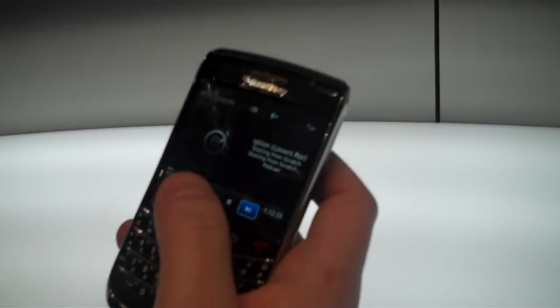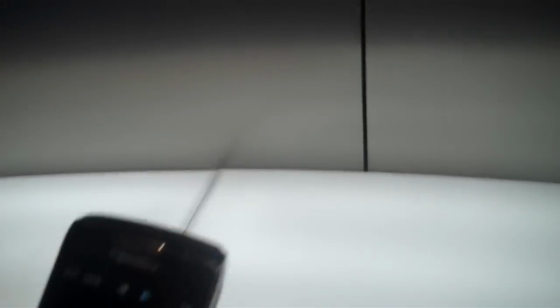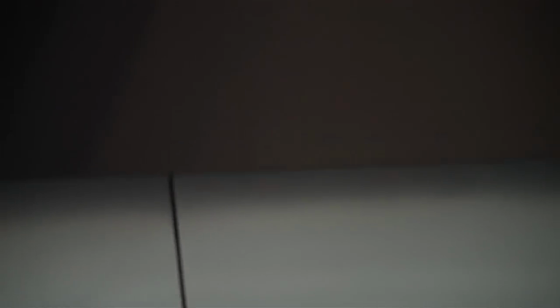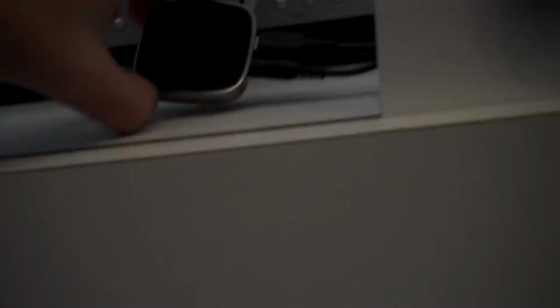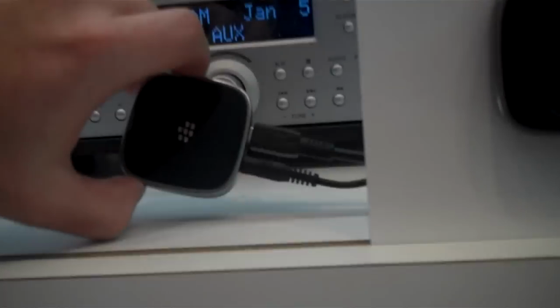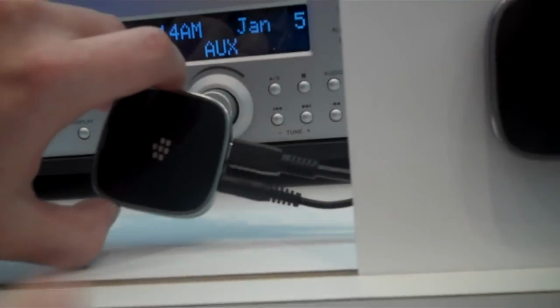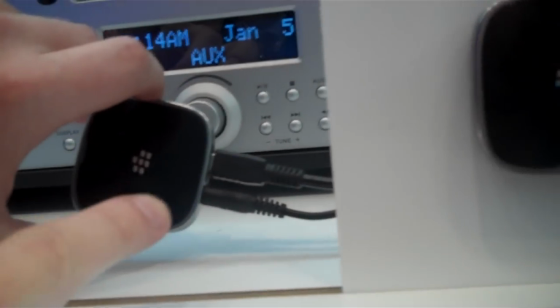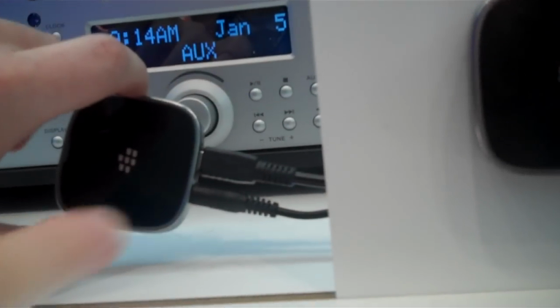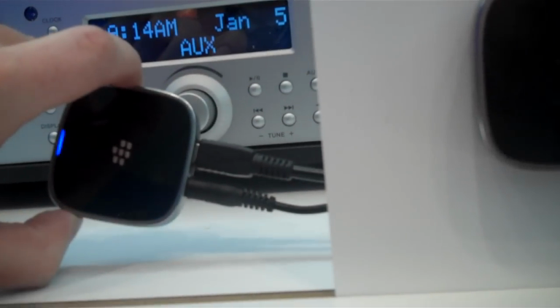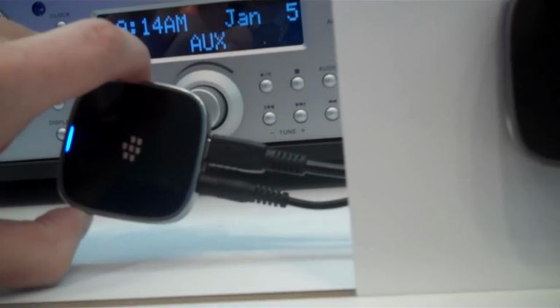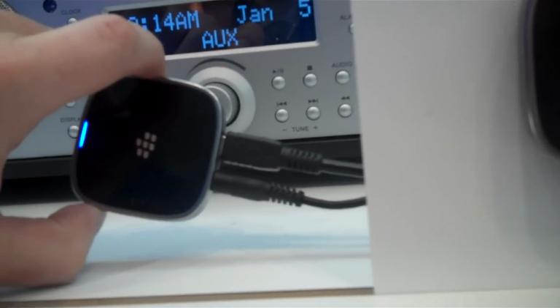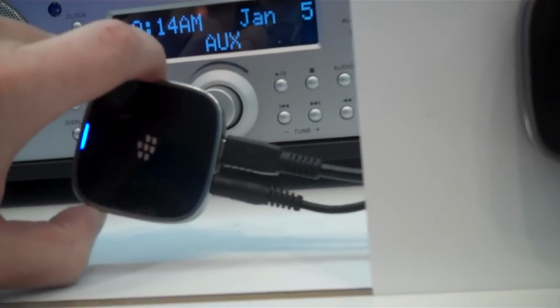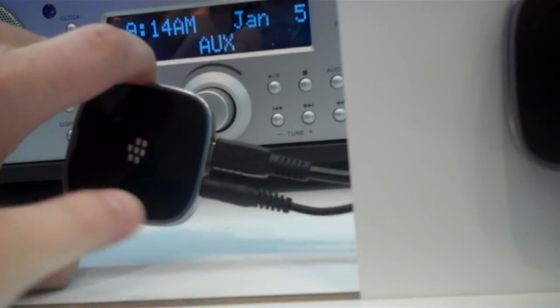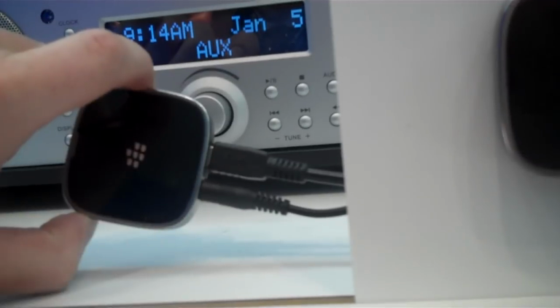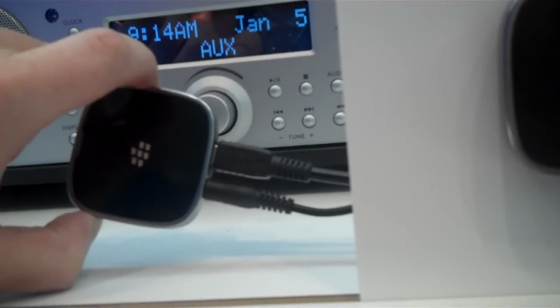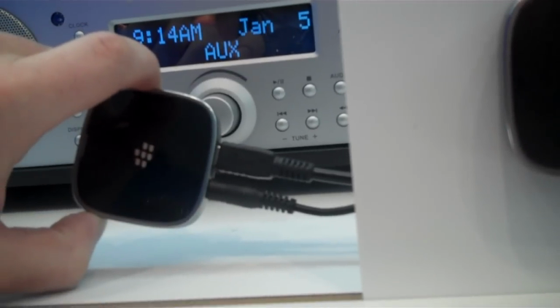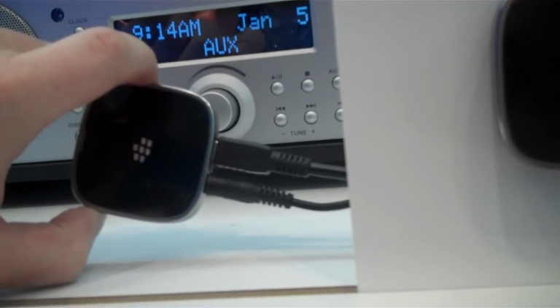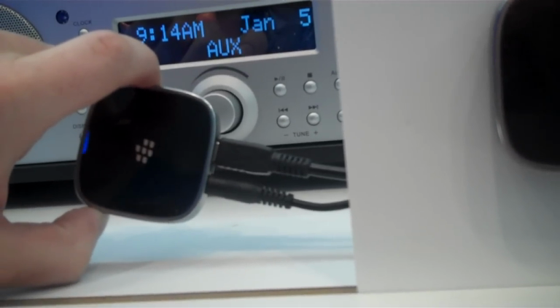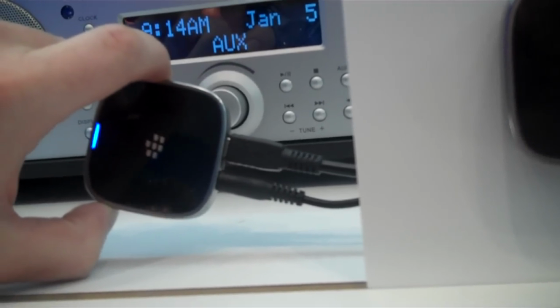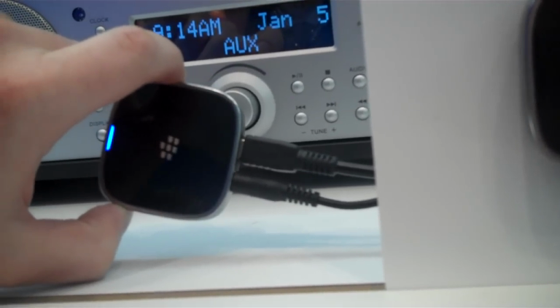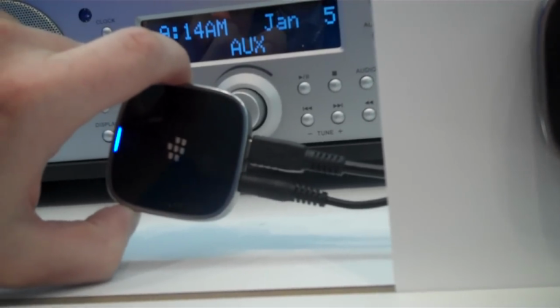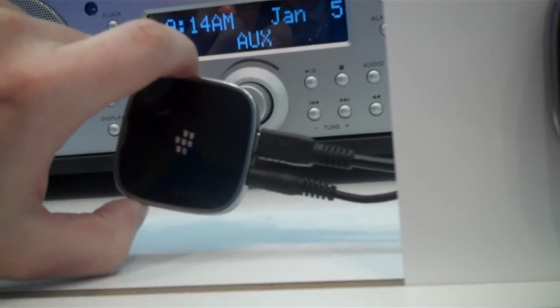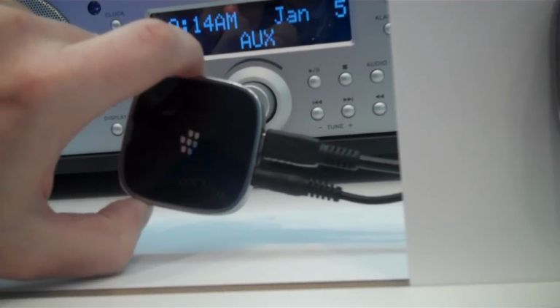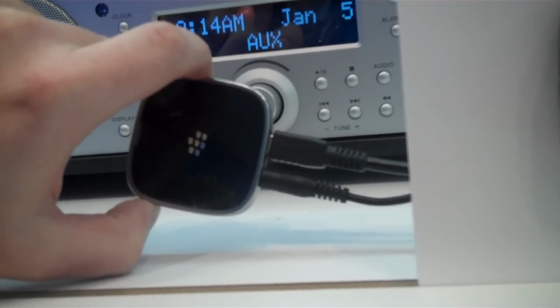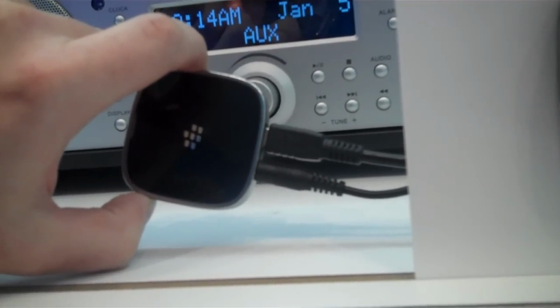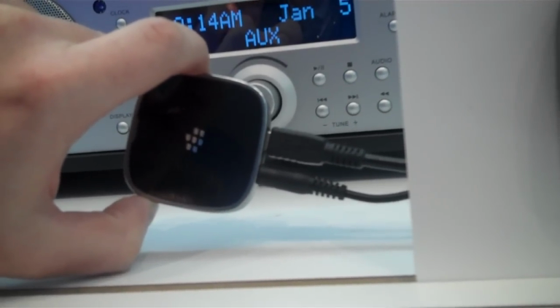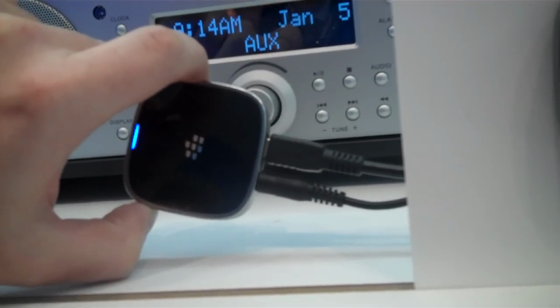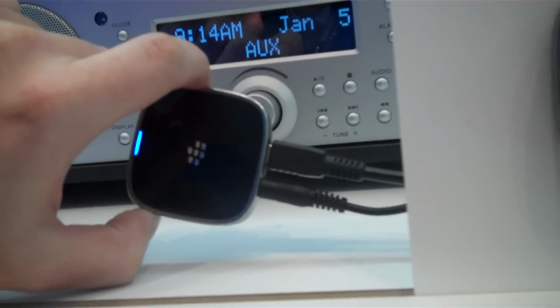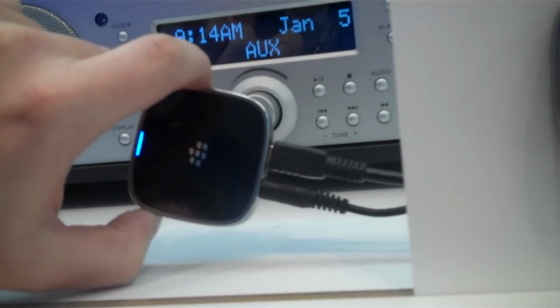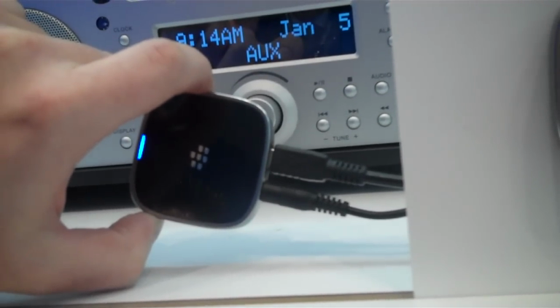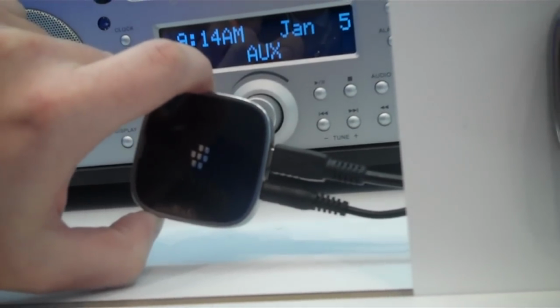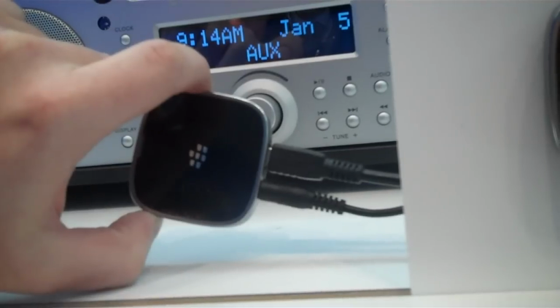On the device here, you've got your power supply — it's a micro USB. You've also got a 3.5mm jack that's pretty standard on most stereos.